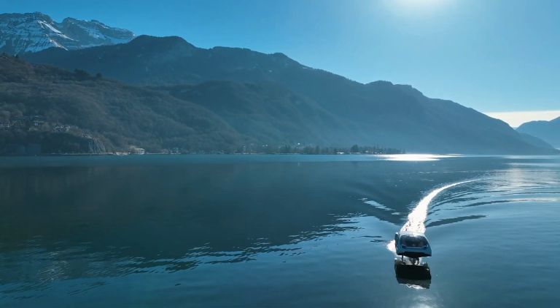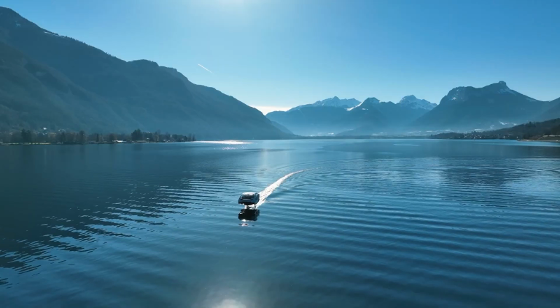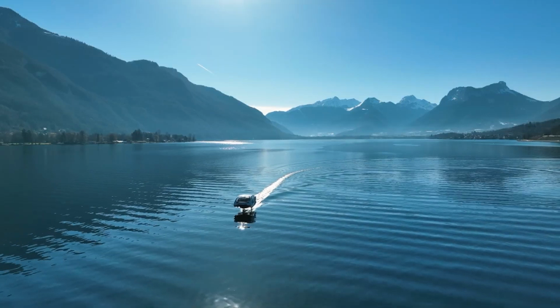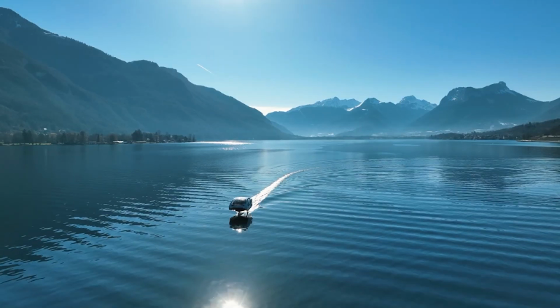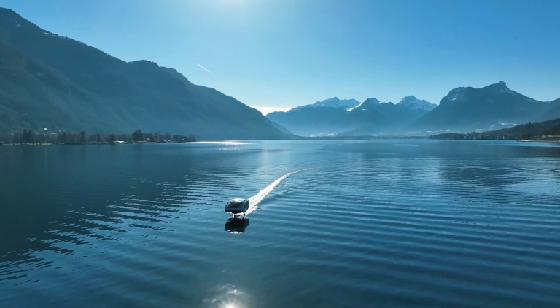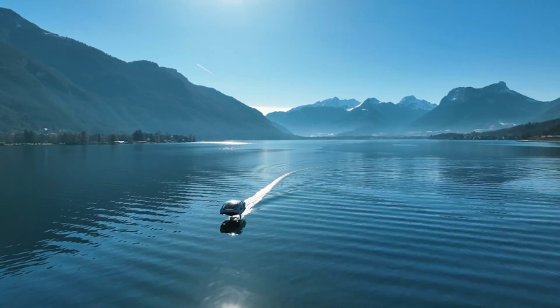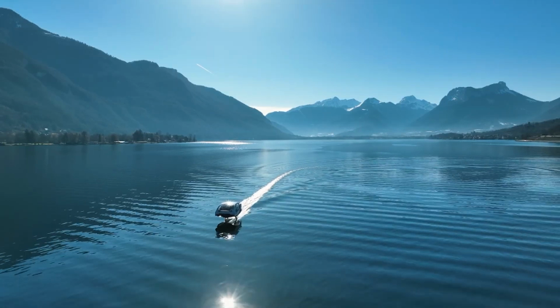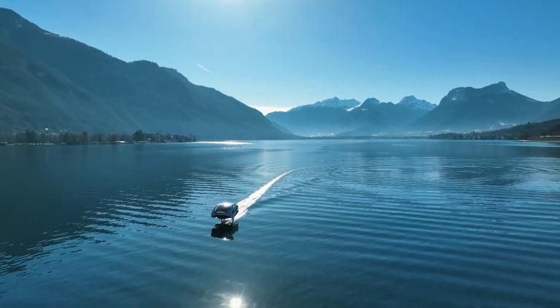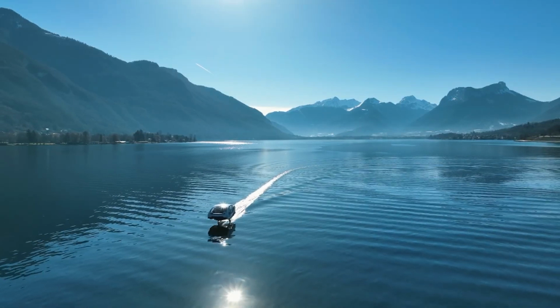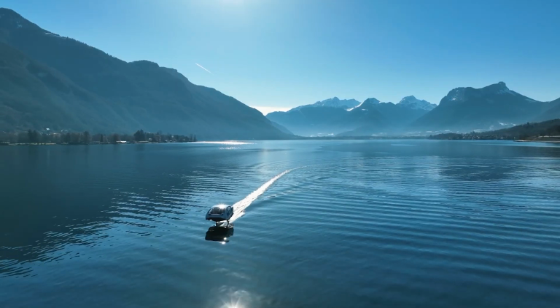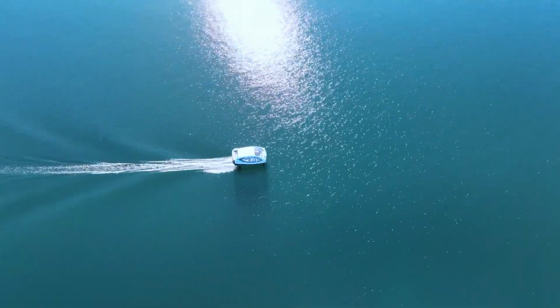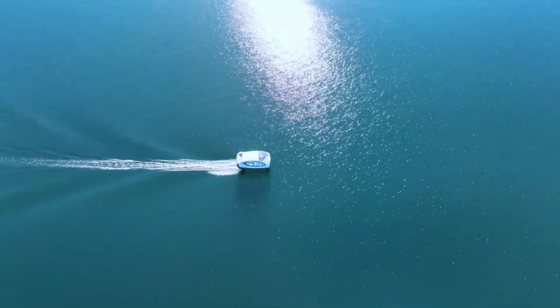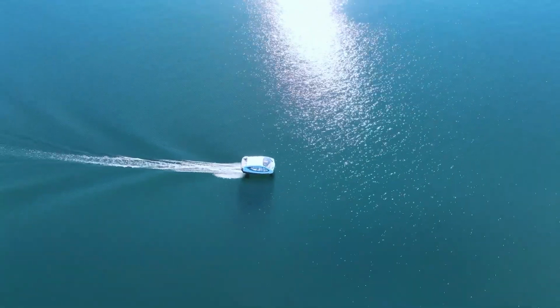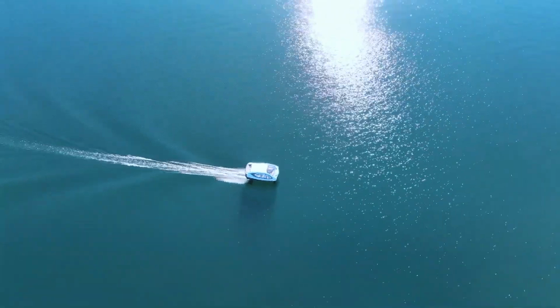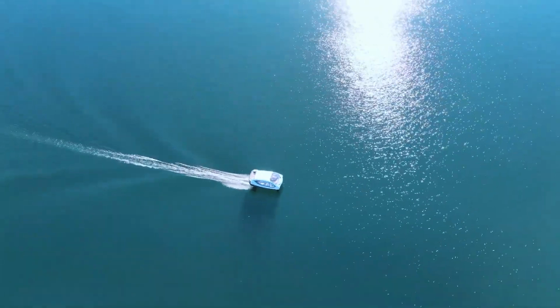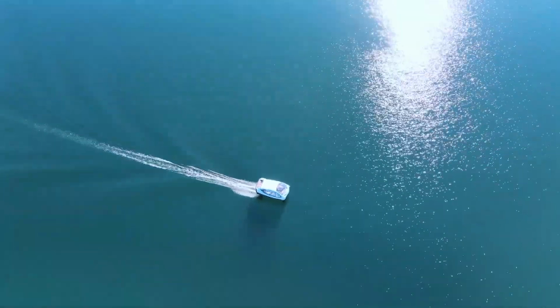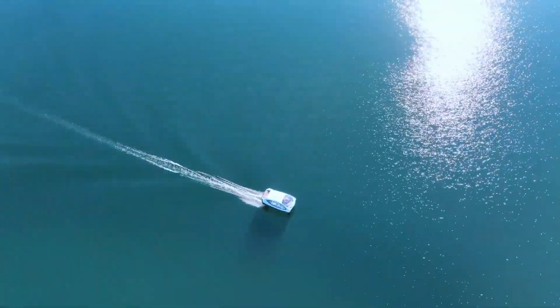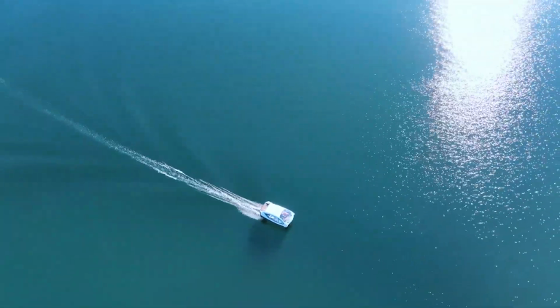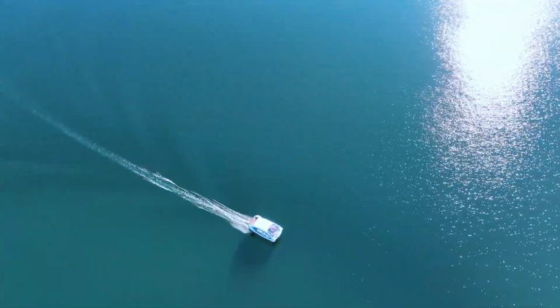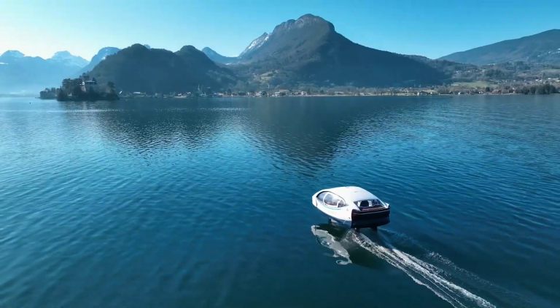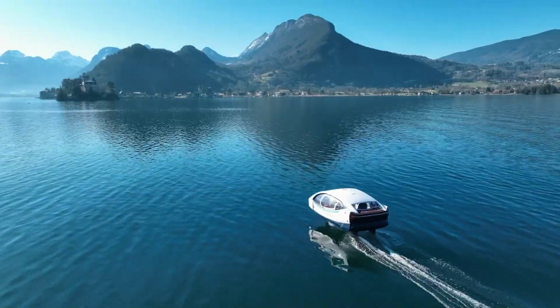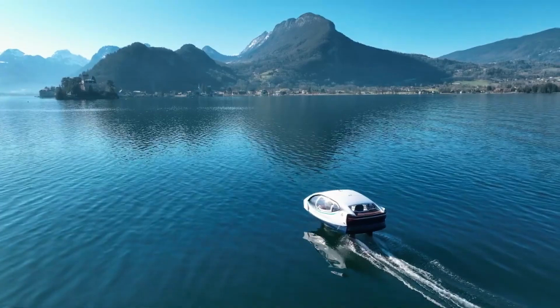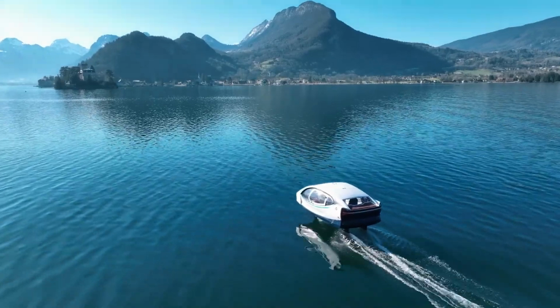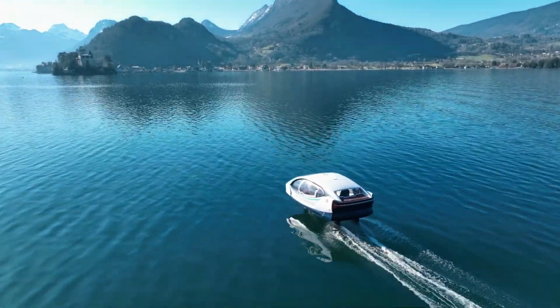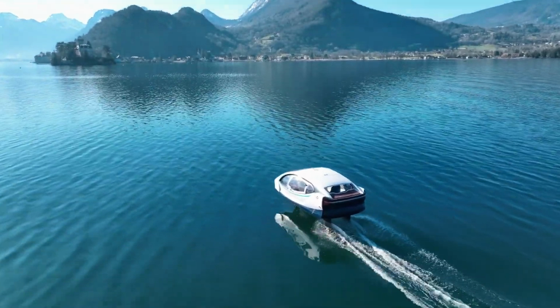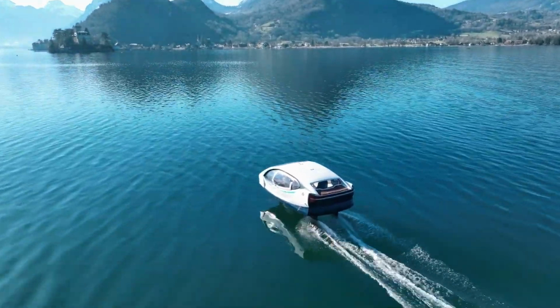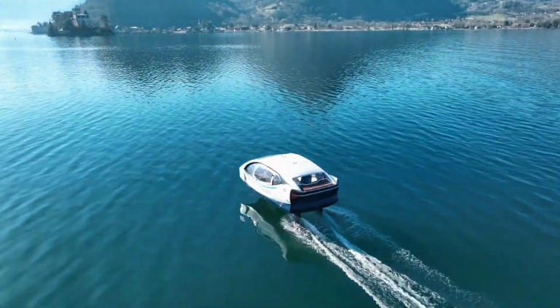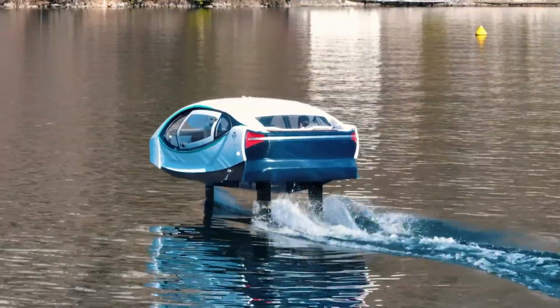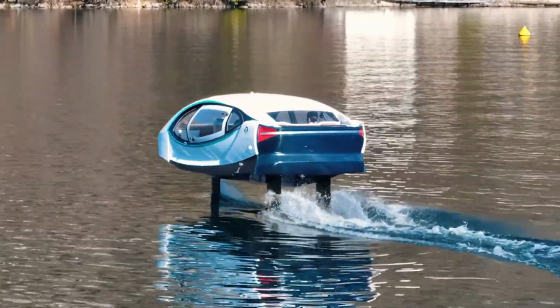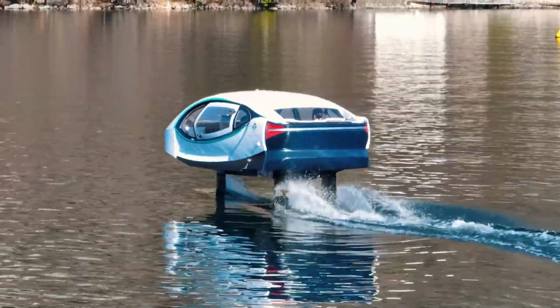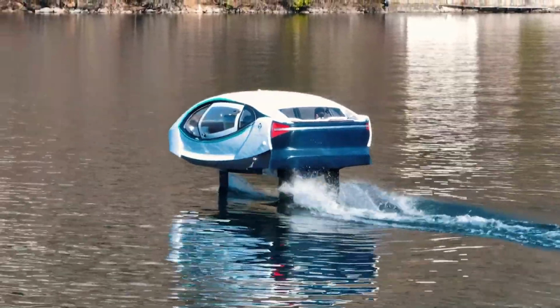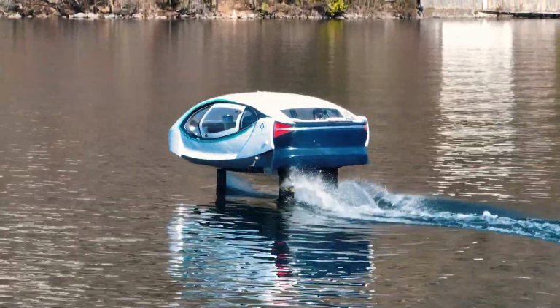Envision yourself soaring over the water, enjoying panoramic views and discovering your city from an entirely new vantage point. Sea Bubbles is more than a mode of transport — it's an eco-friendly, high-speed adventure that redefines what it means to travel by water.